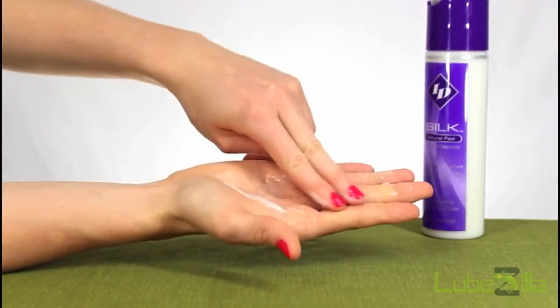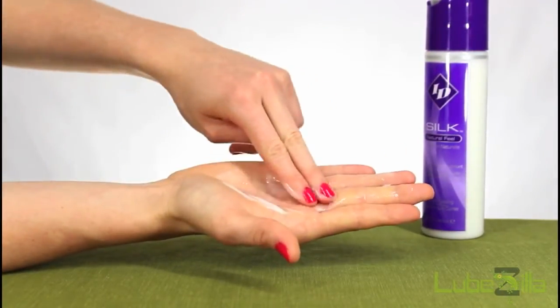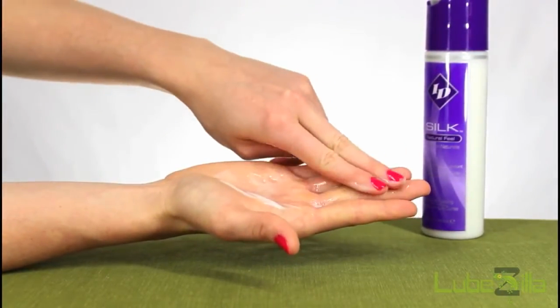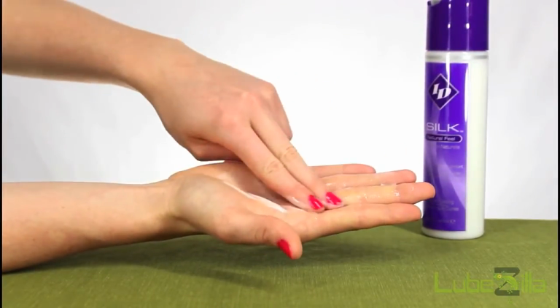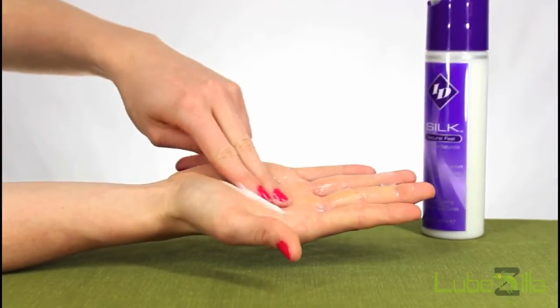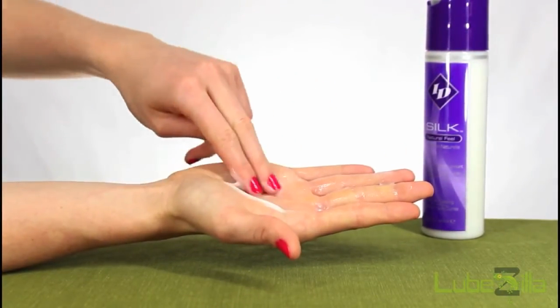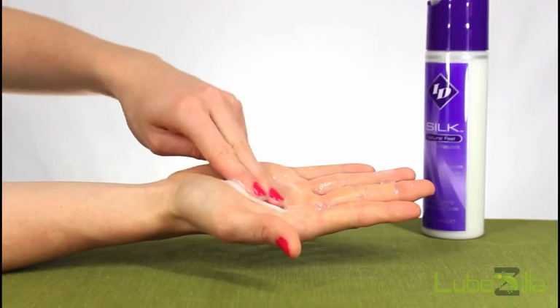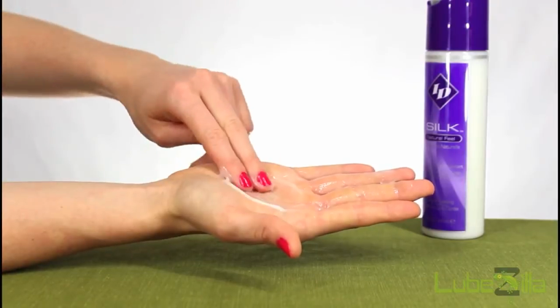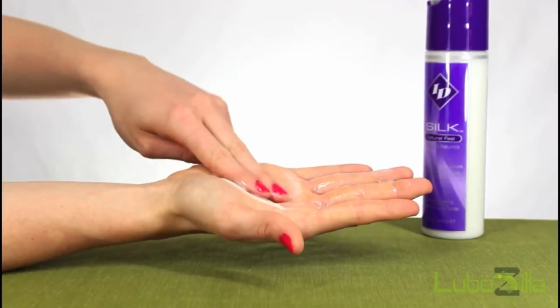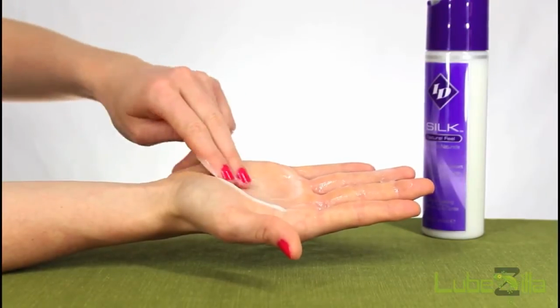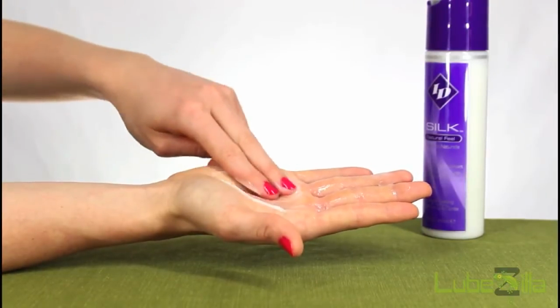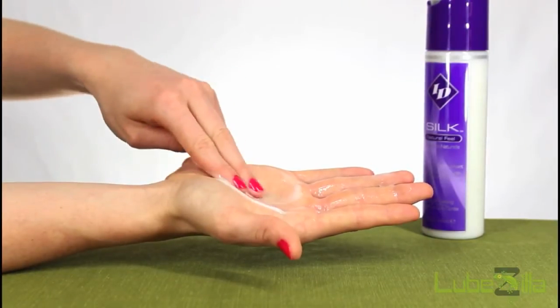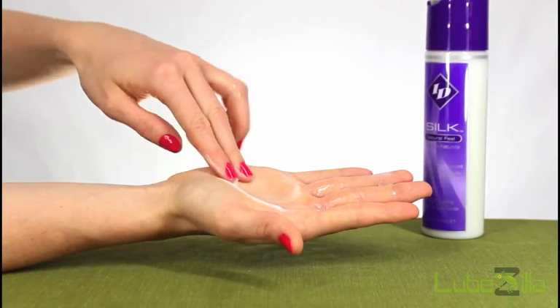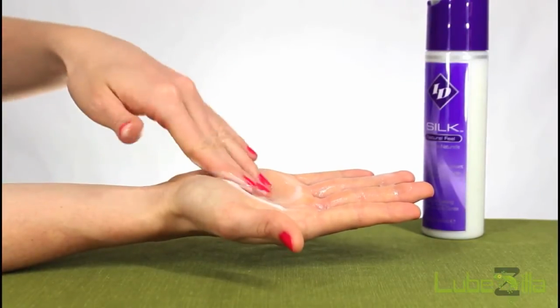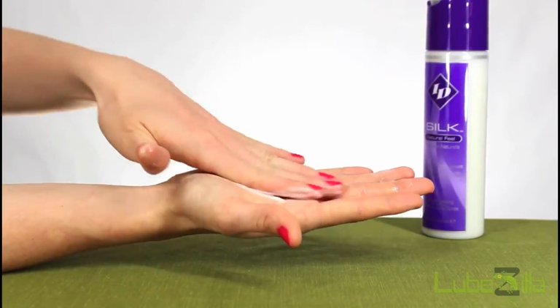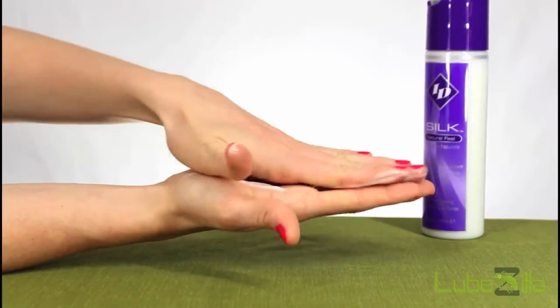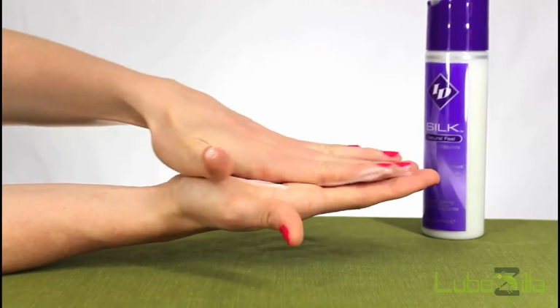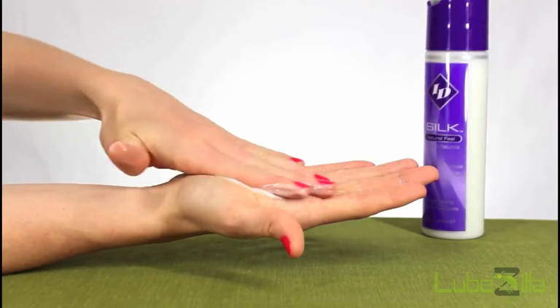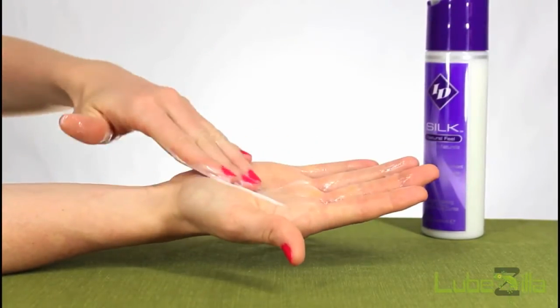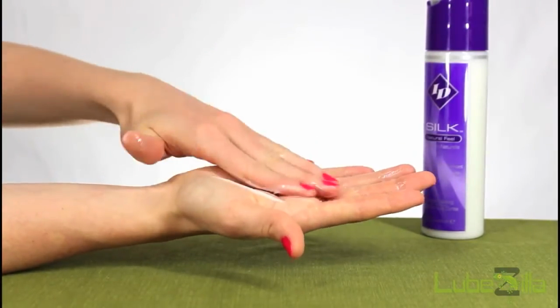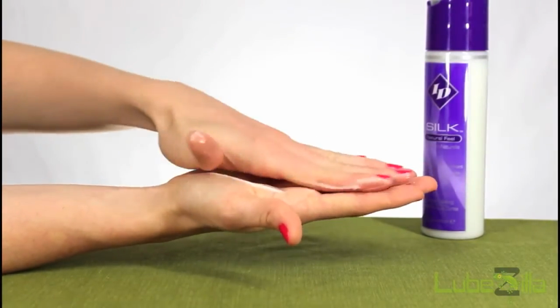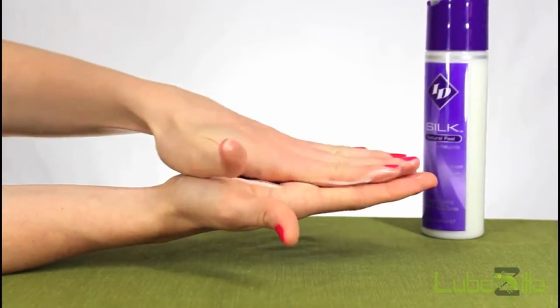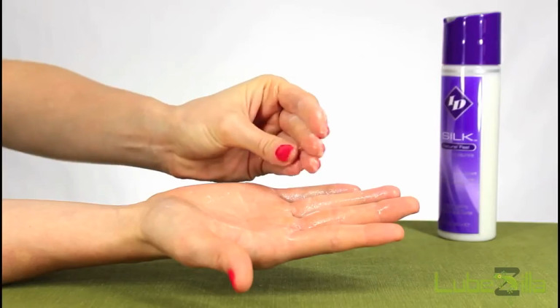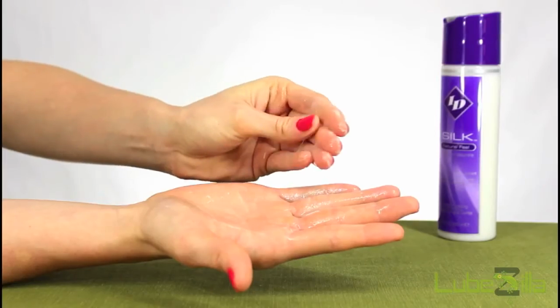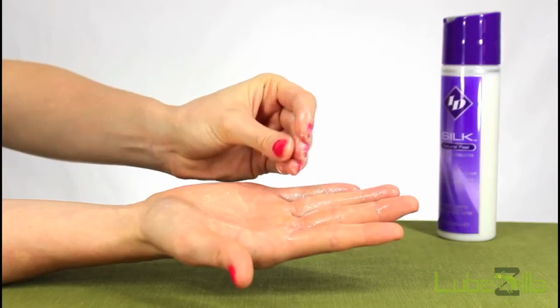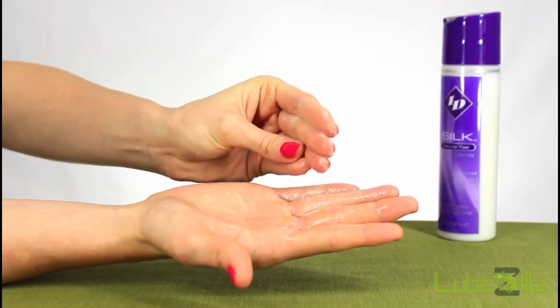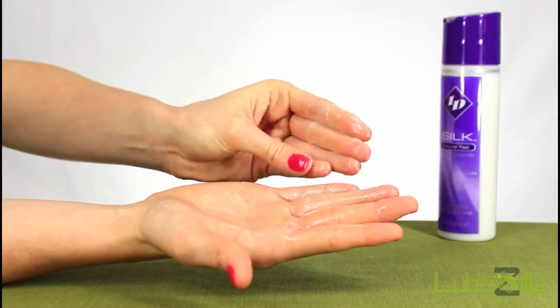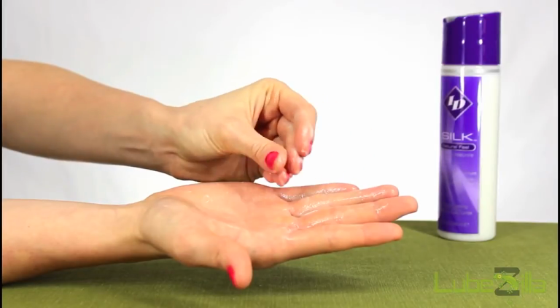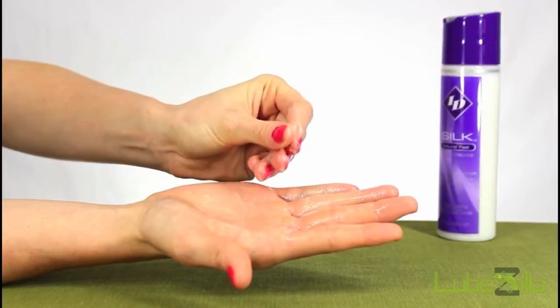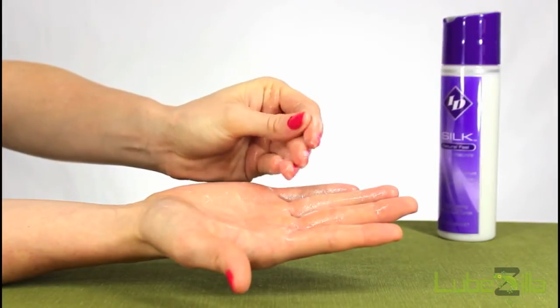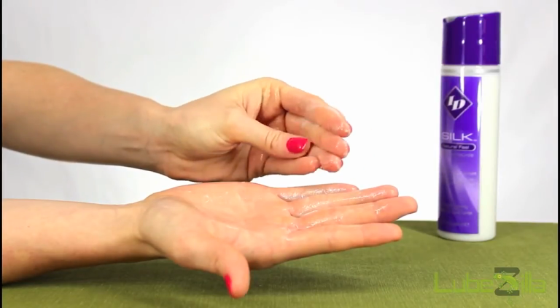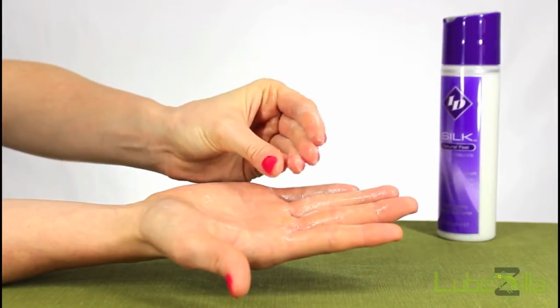The latex compatible formula won't harm condoms for those practicing safer sex, and it never dries out when you need to go all night.